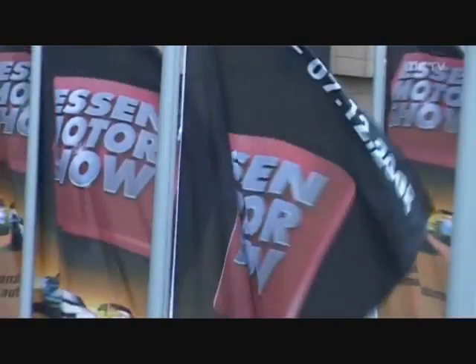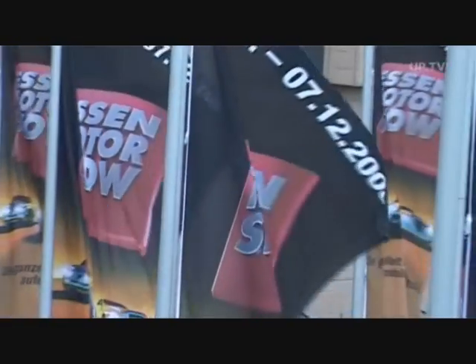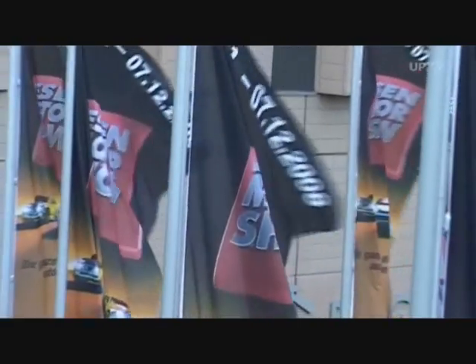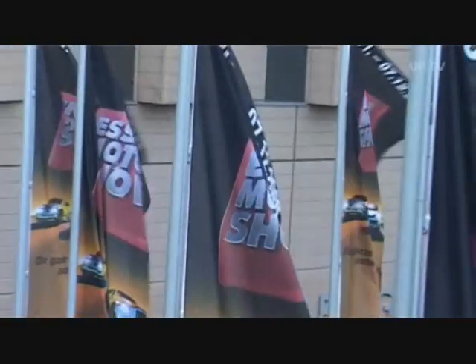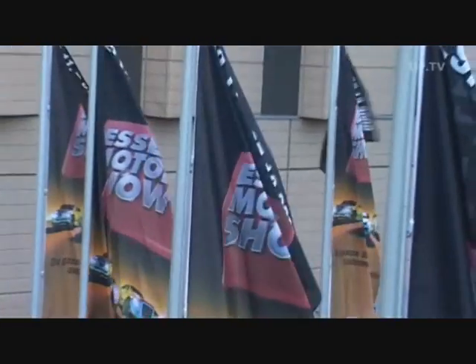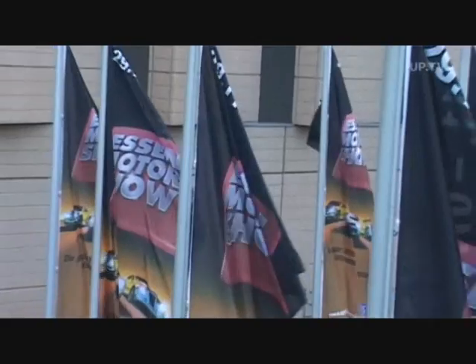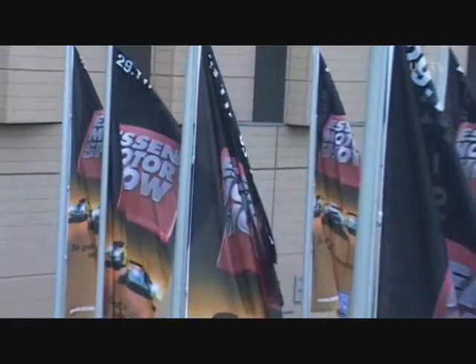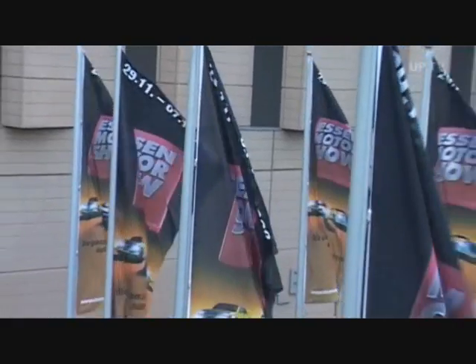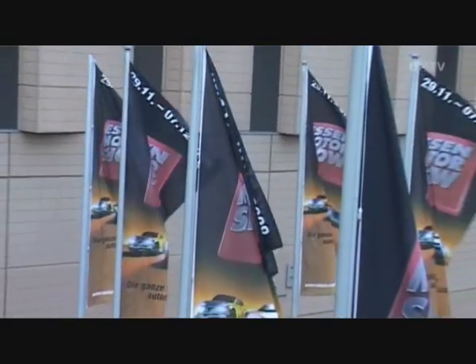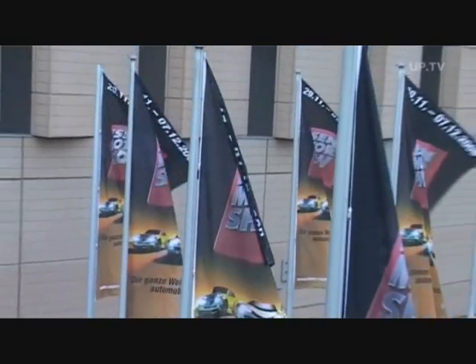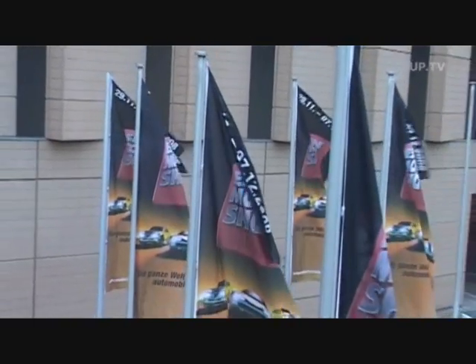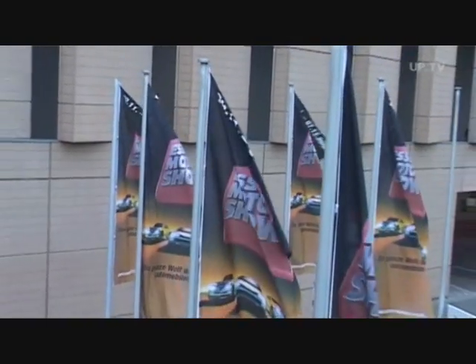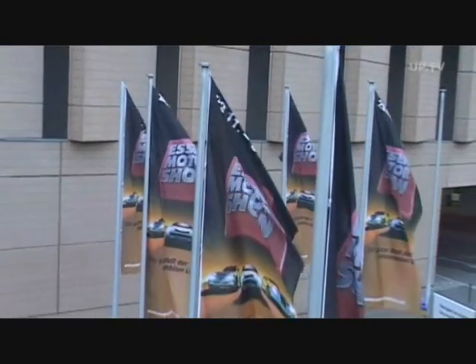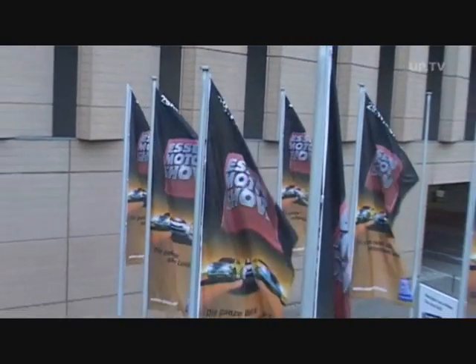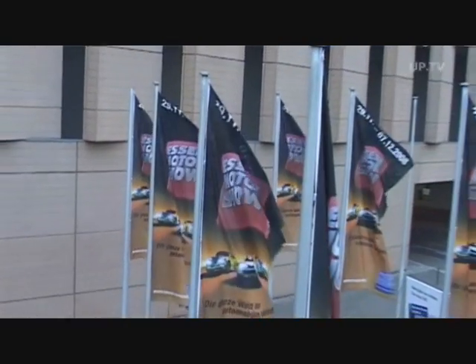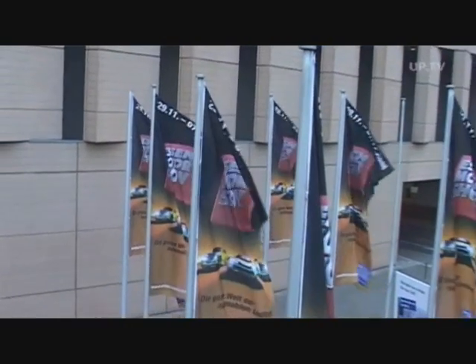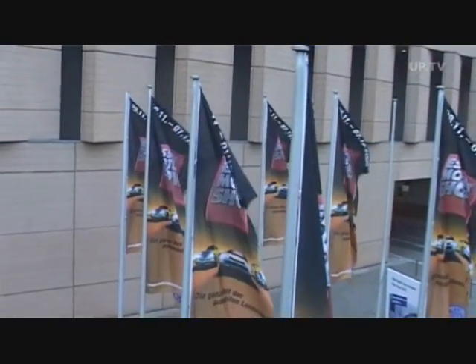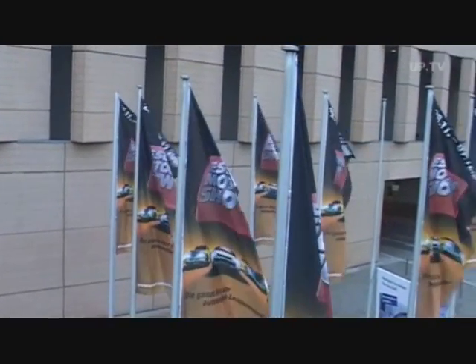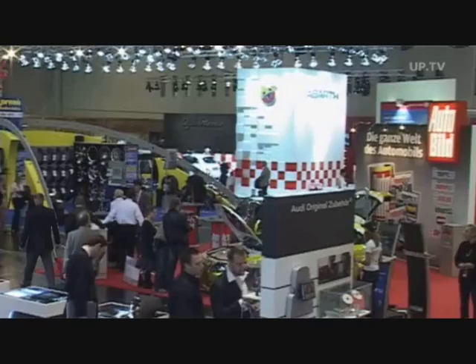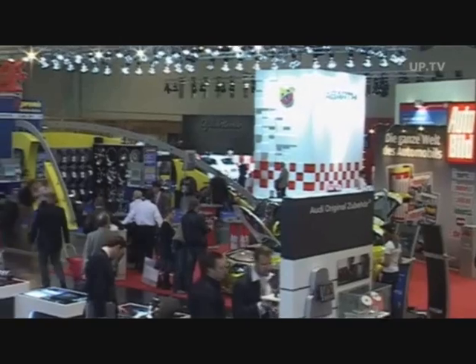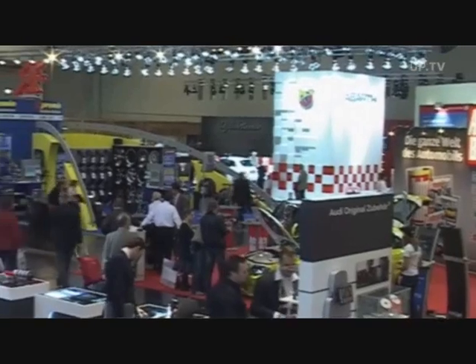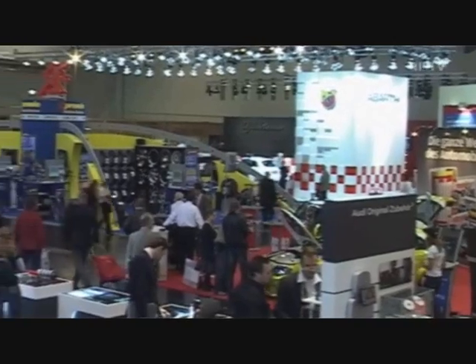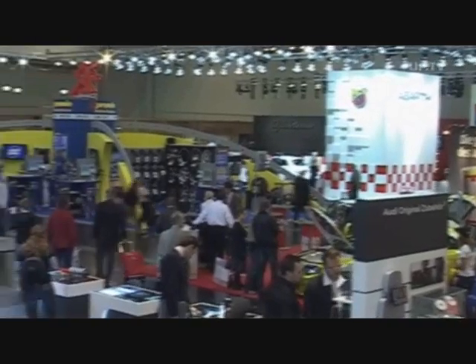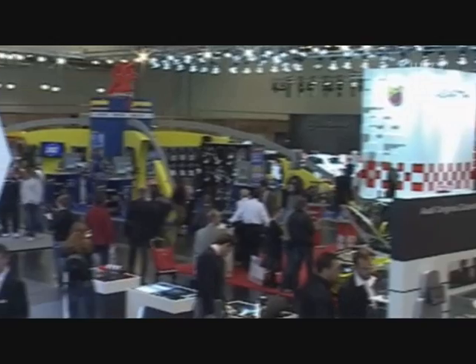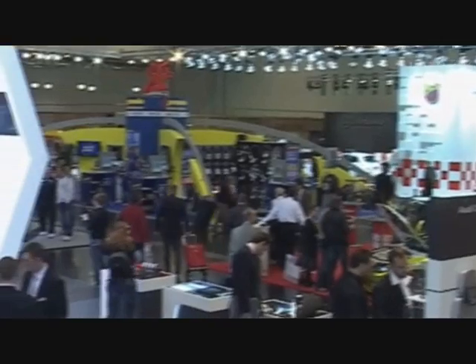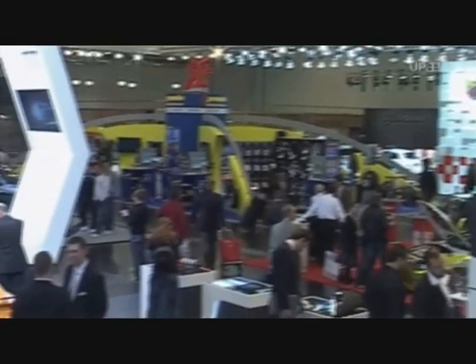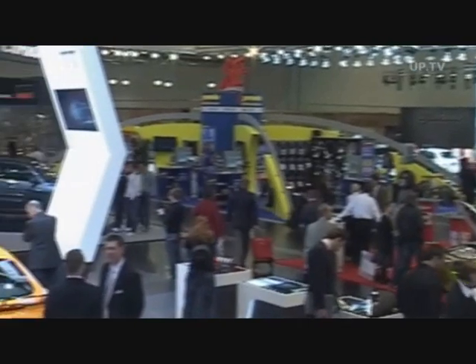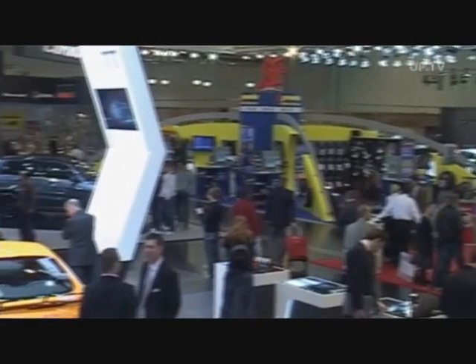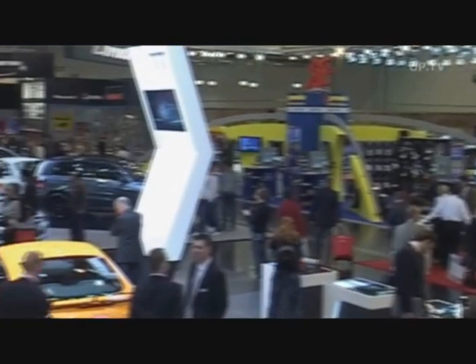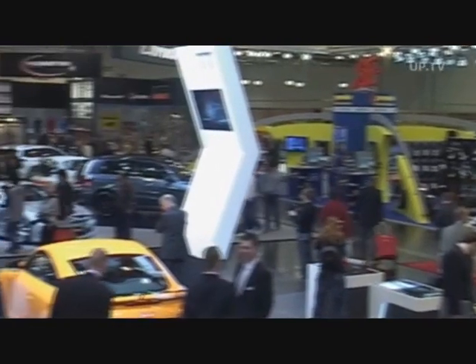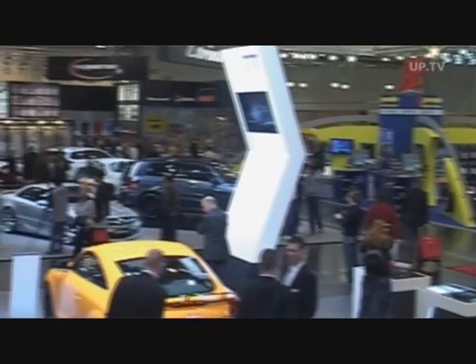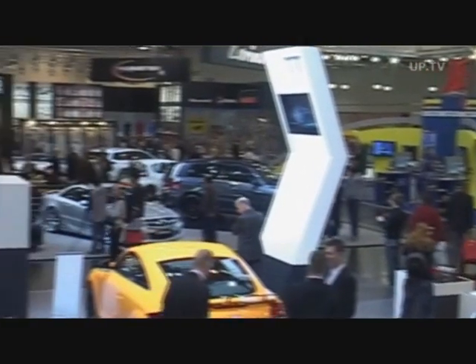The 2008 Essen Motor Show is another venue car makers take advantage of to present their new products for the coming year and other automotive highlights.